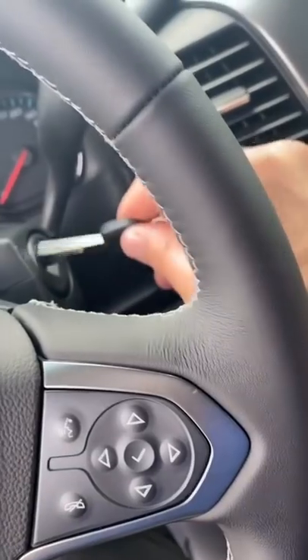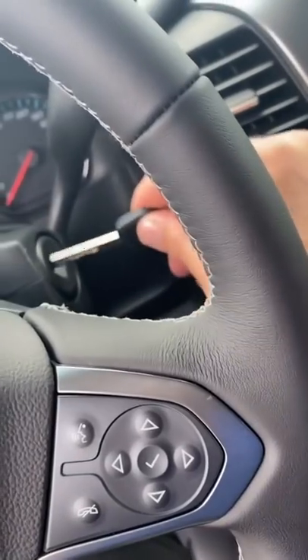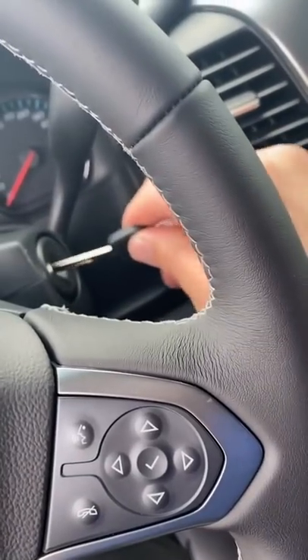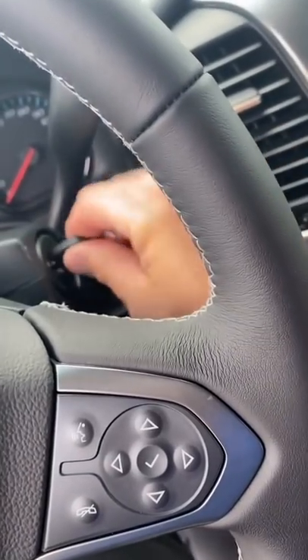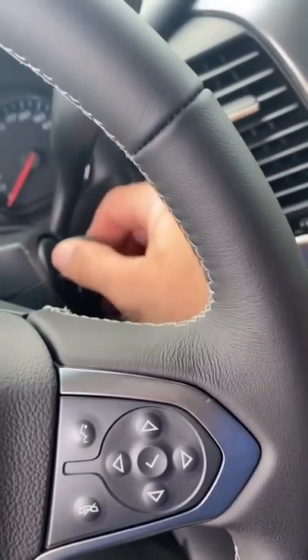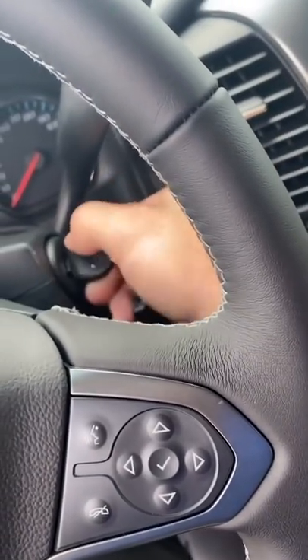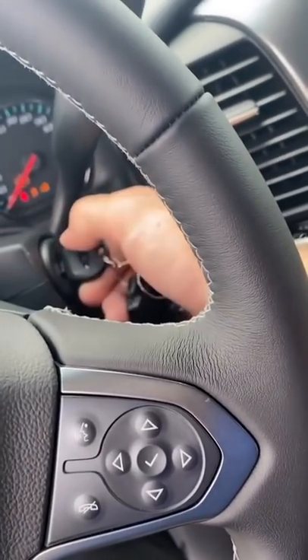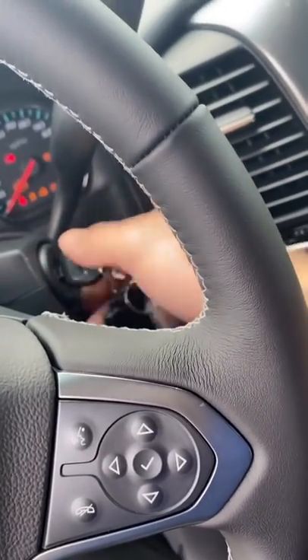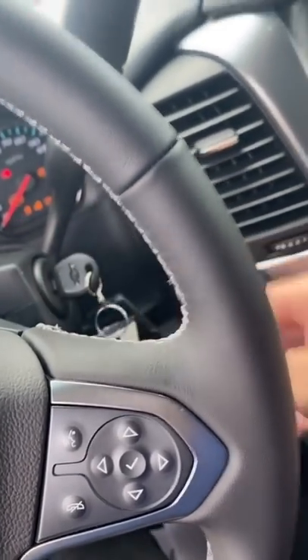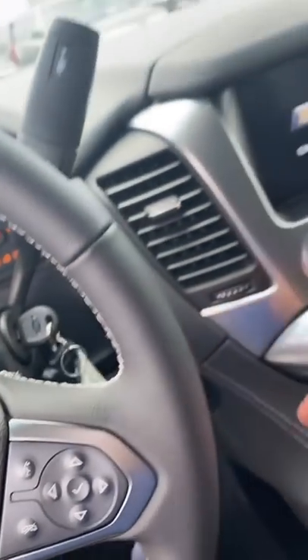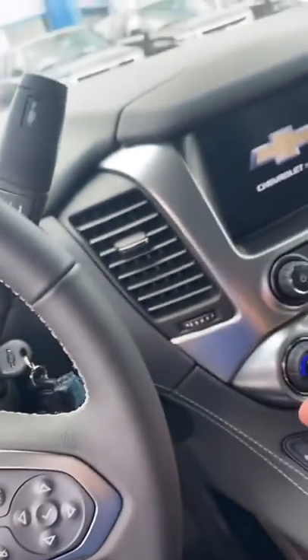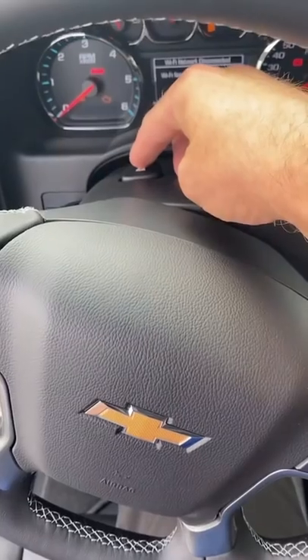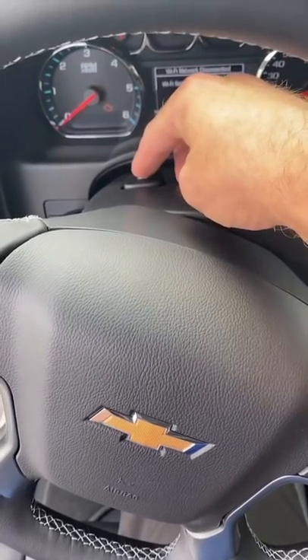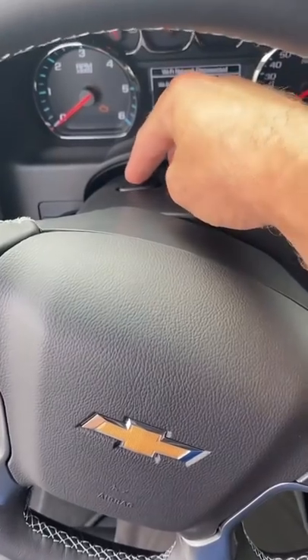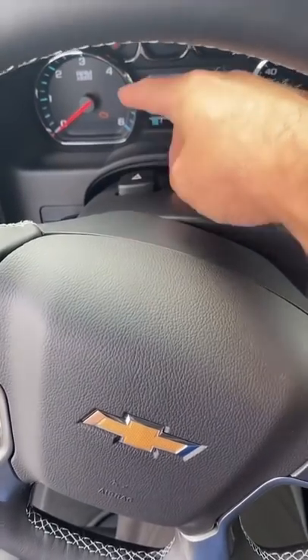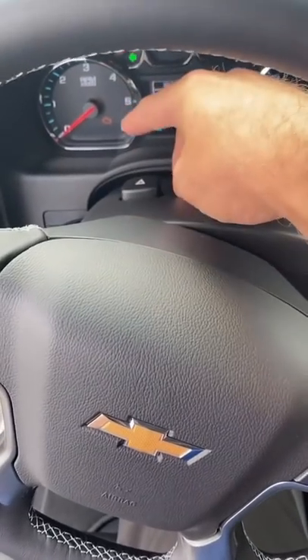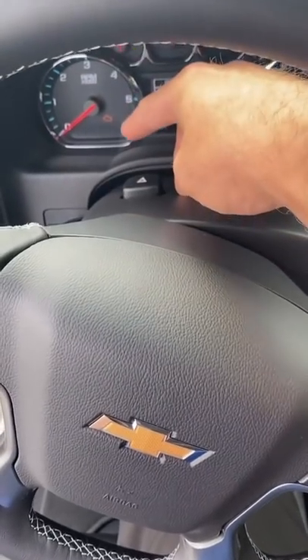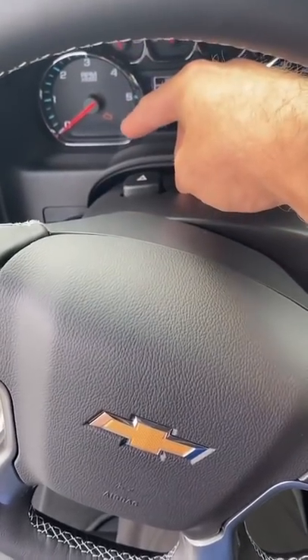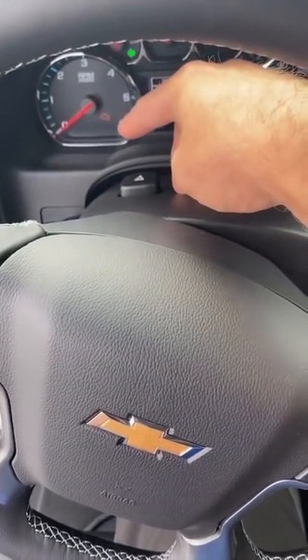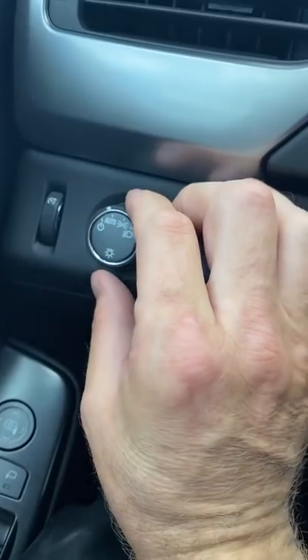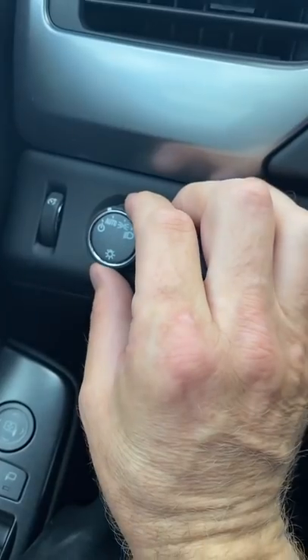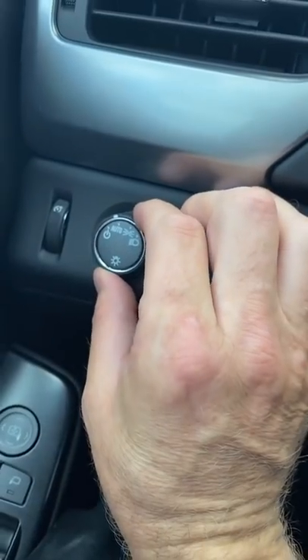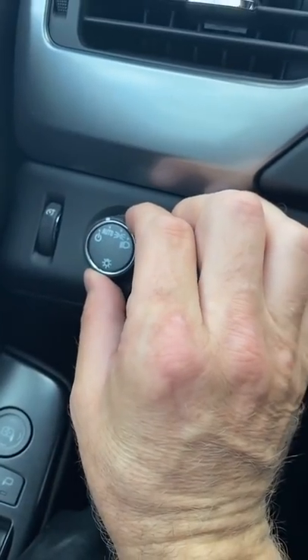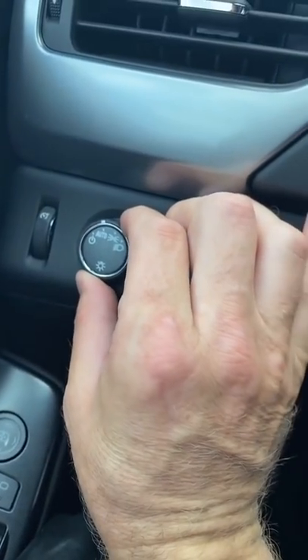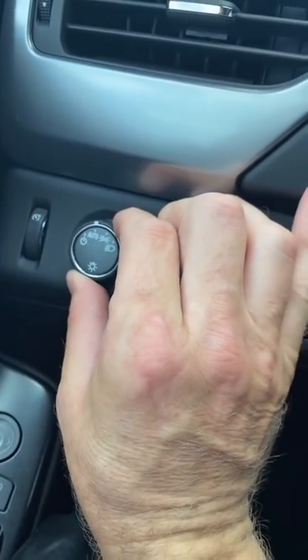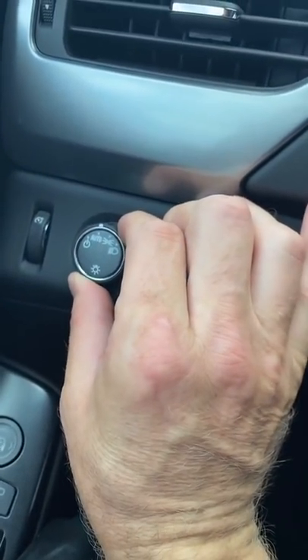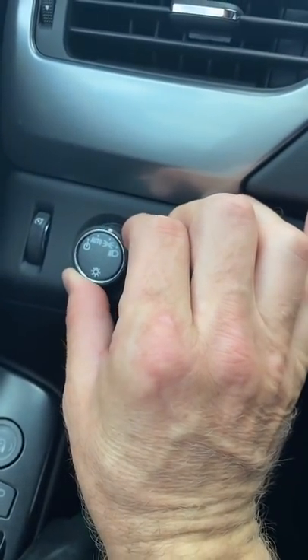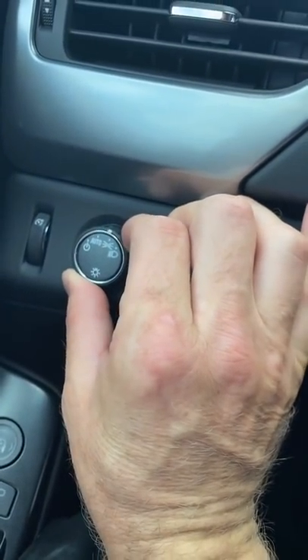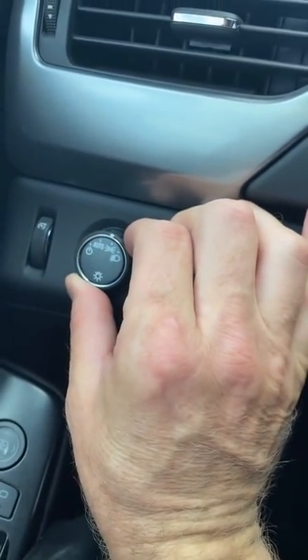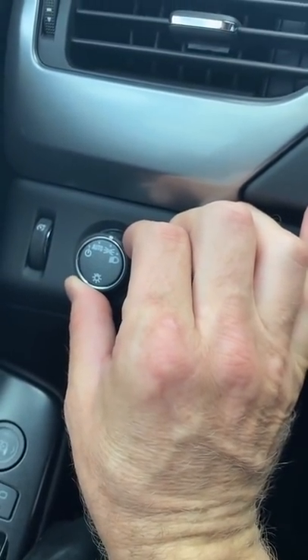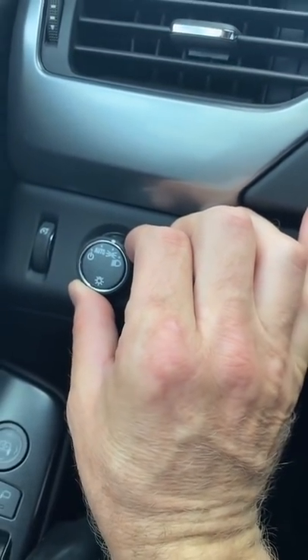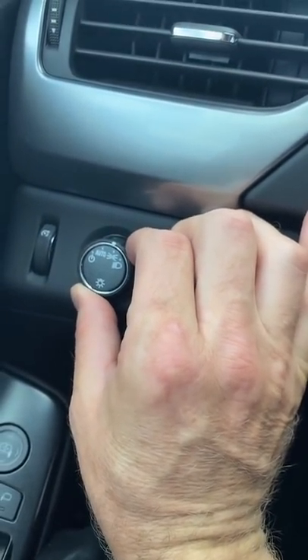You put the key in, you turn it to accessory mode, turn the hazard lights on, you turn the lights on the second switch.